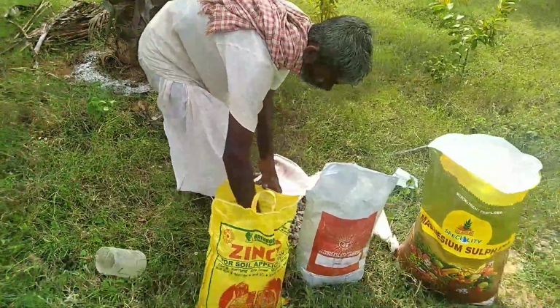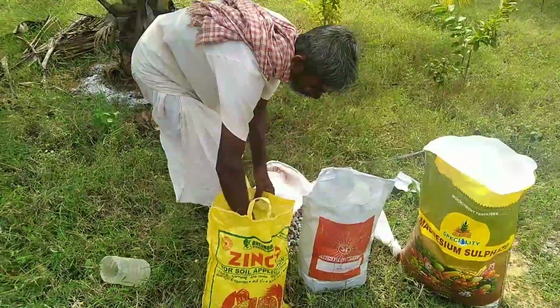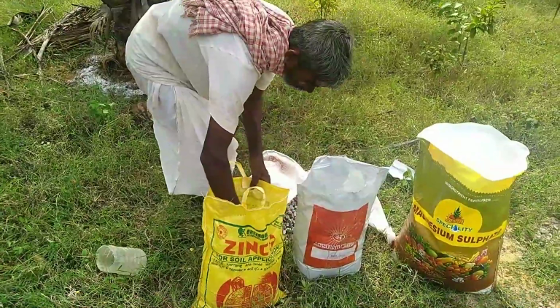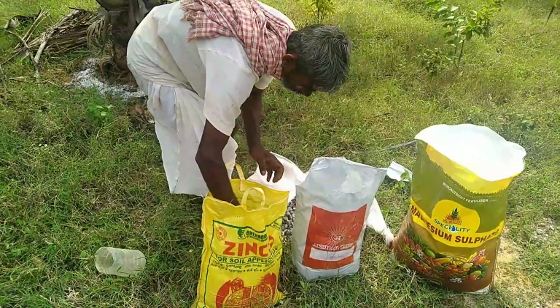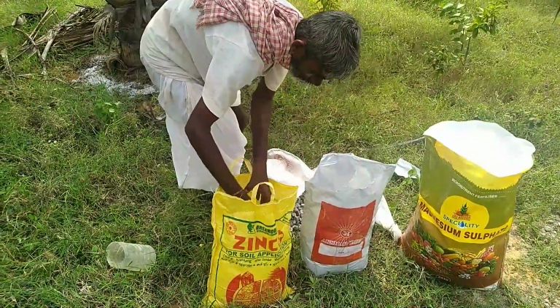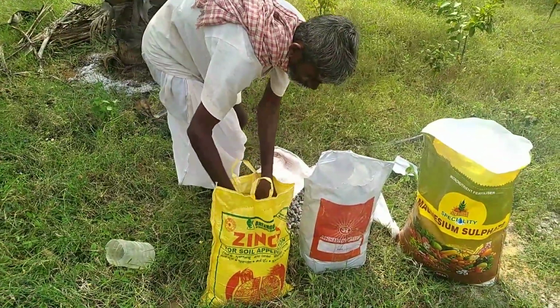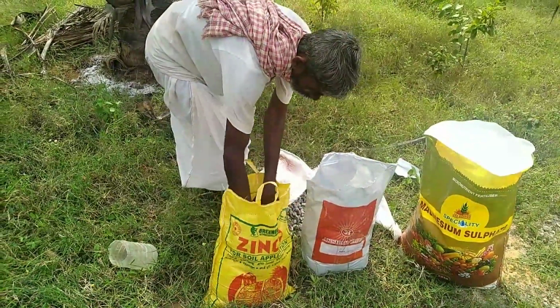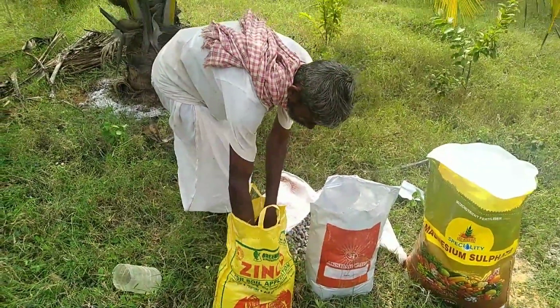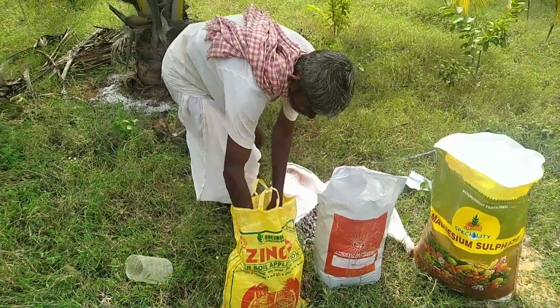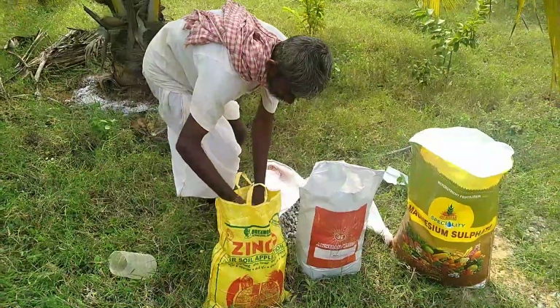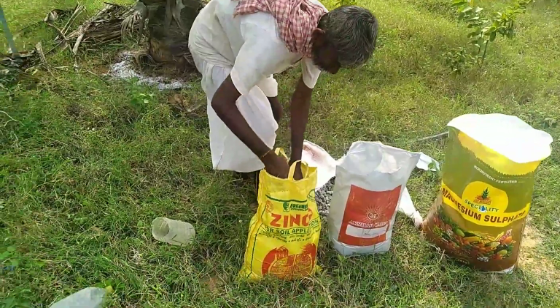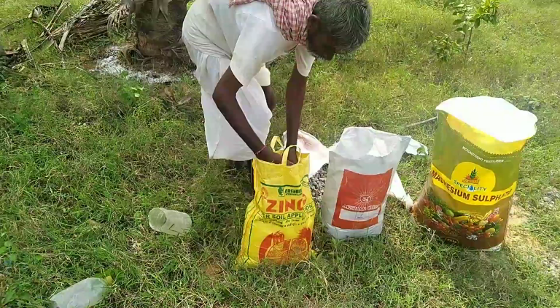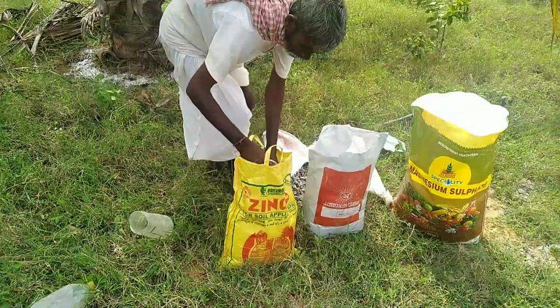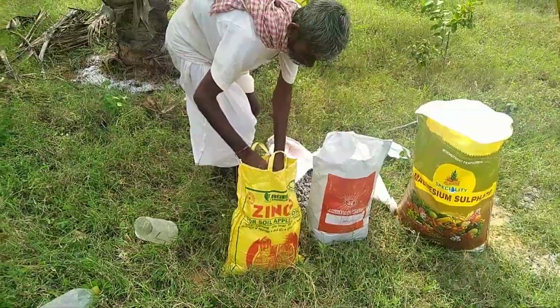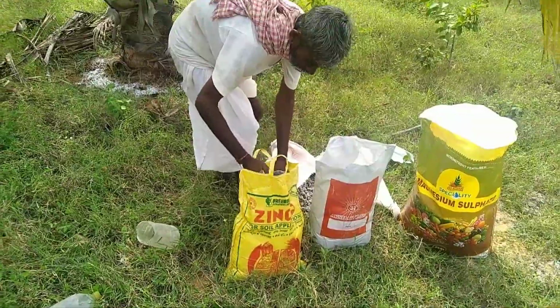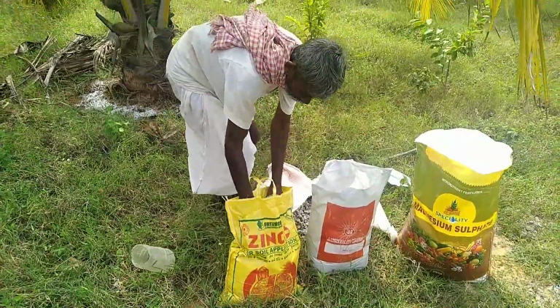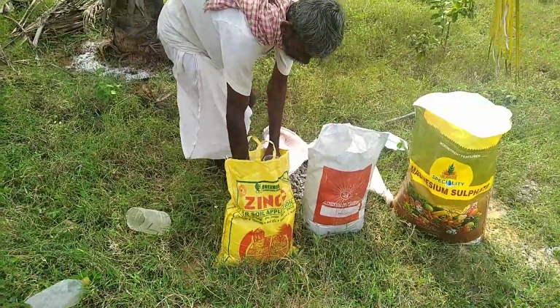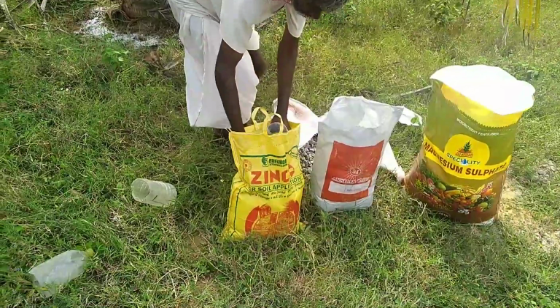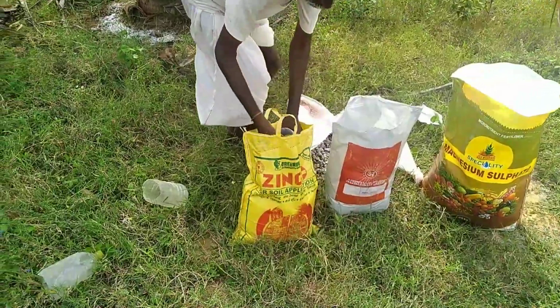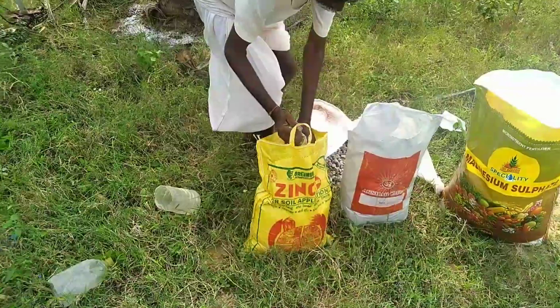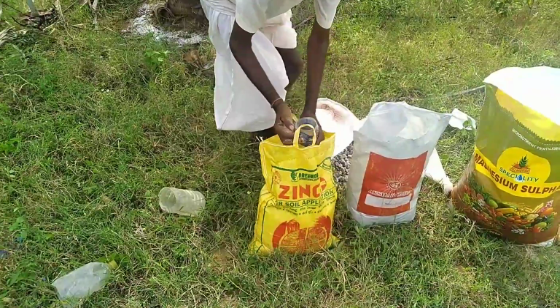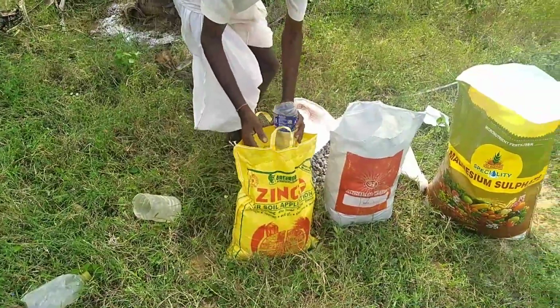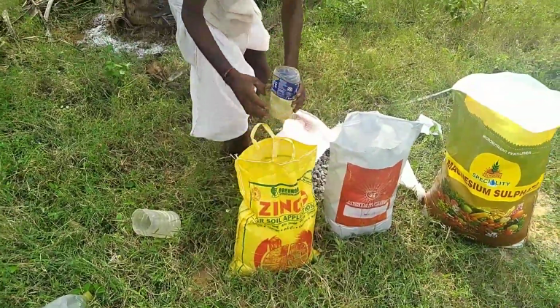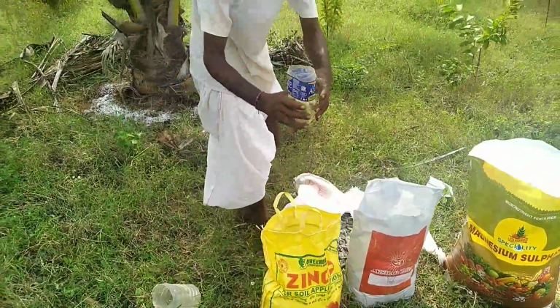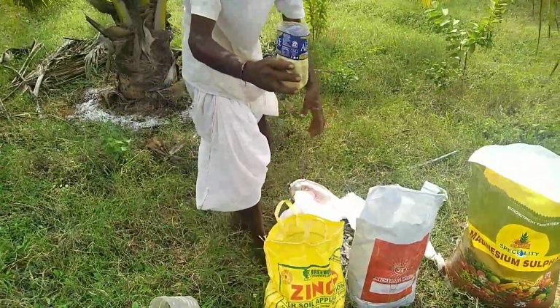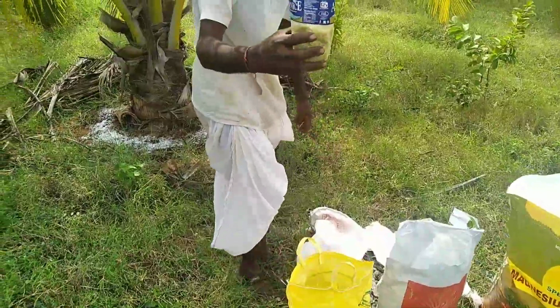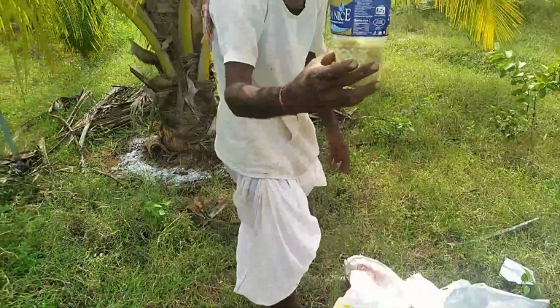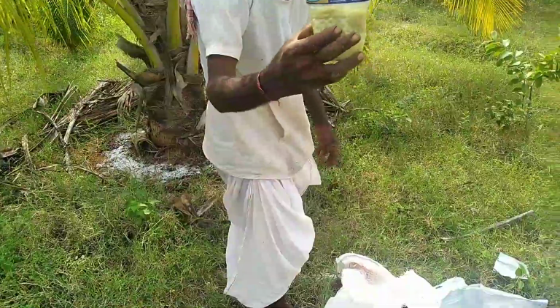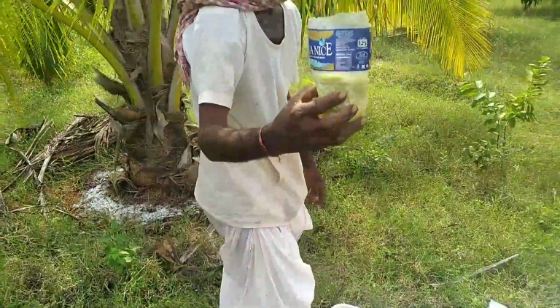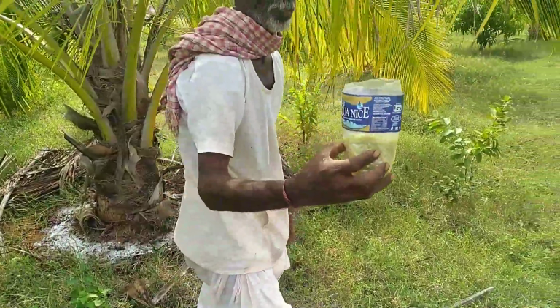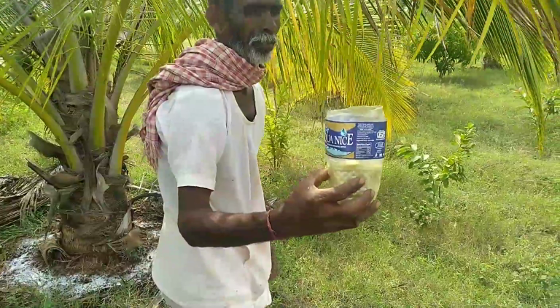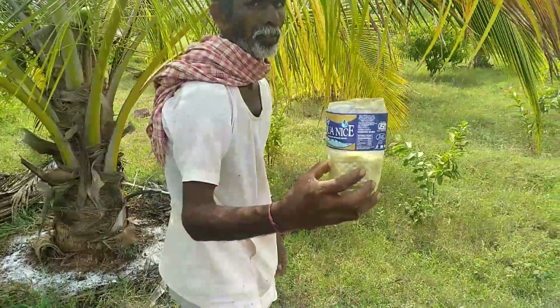Zinc helps in good button setting, kernel and oil formation, and good leaf formation in coconut trees. Apply 200 grams per year per tree for soil application.